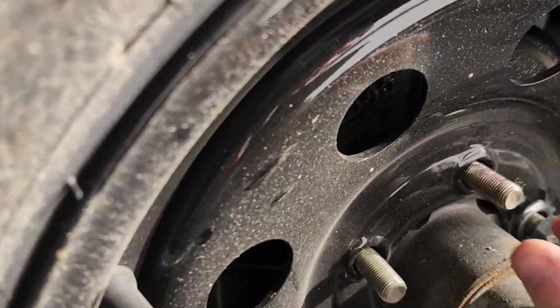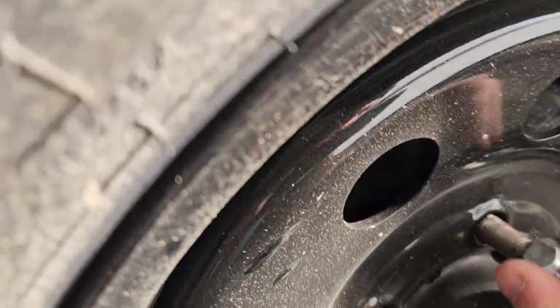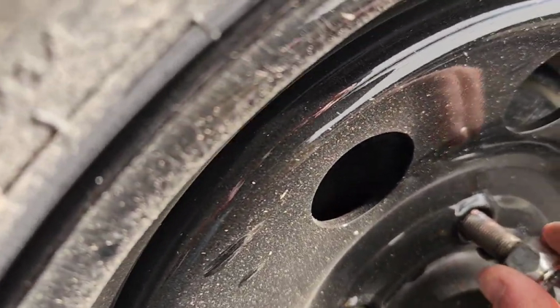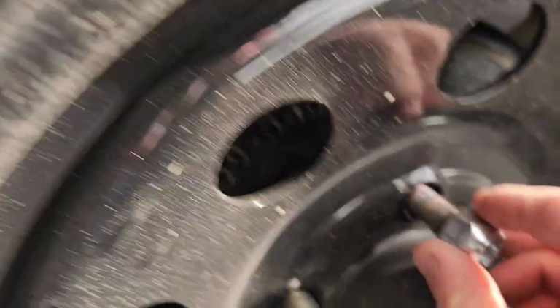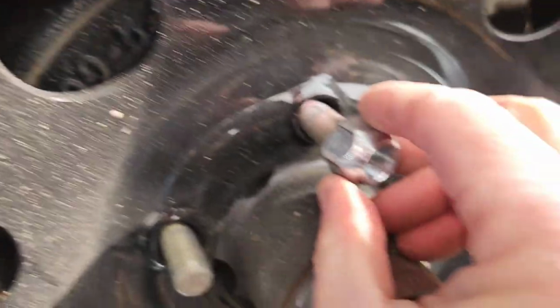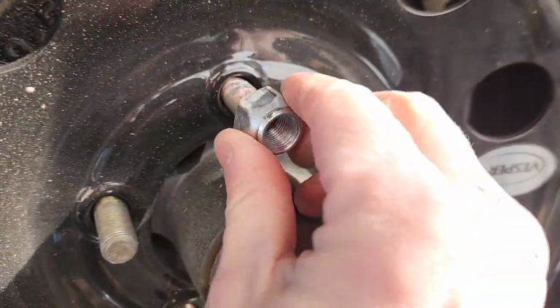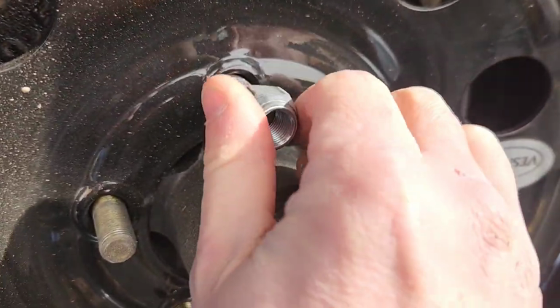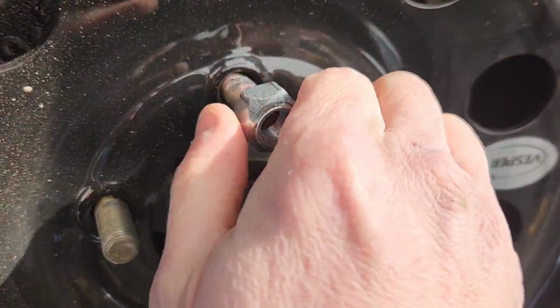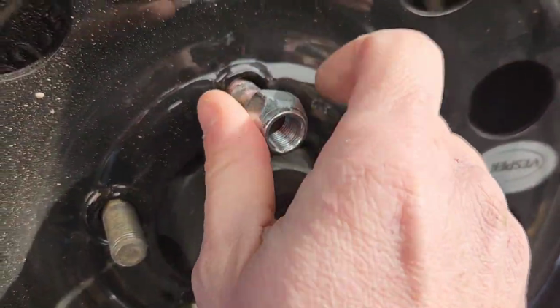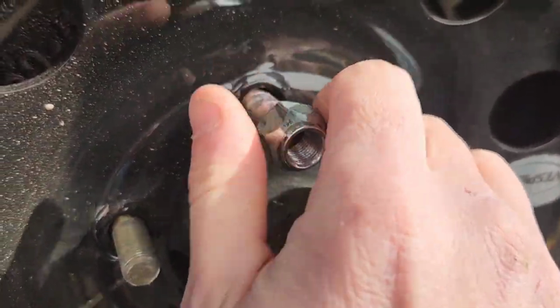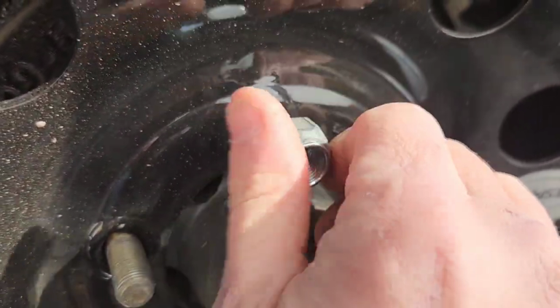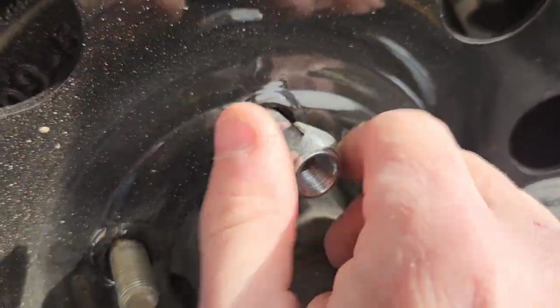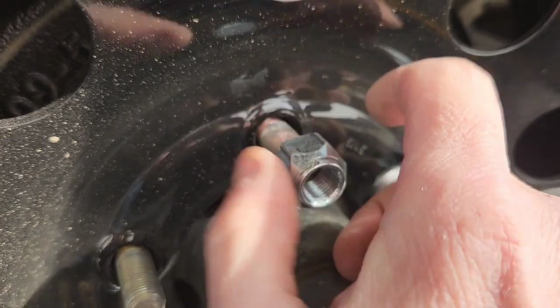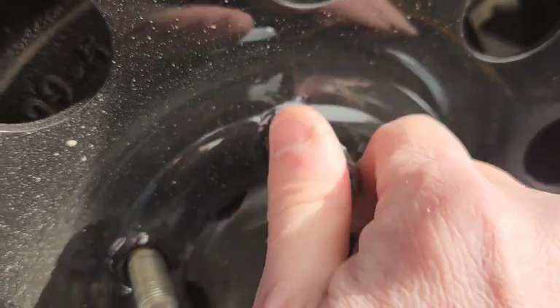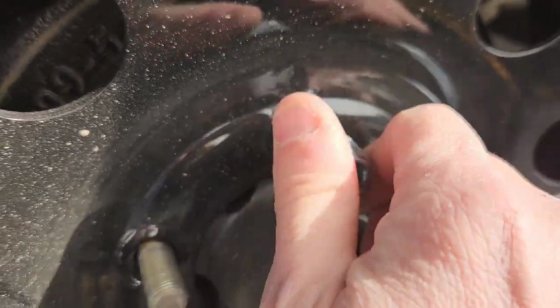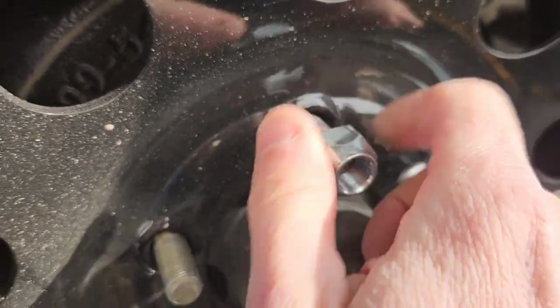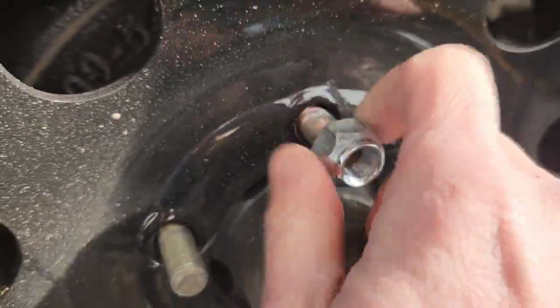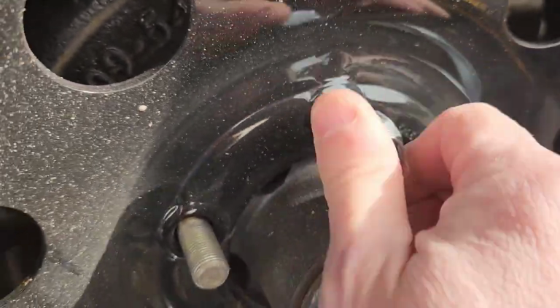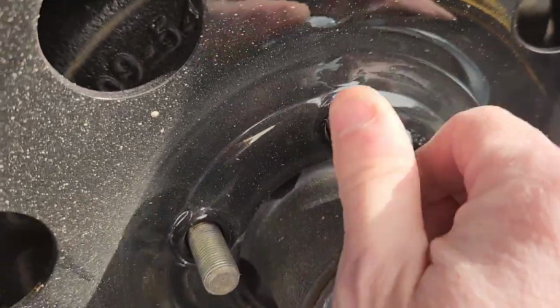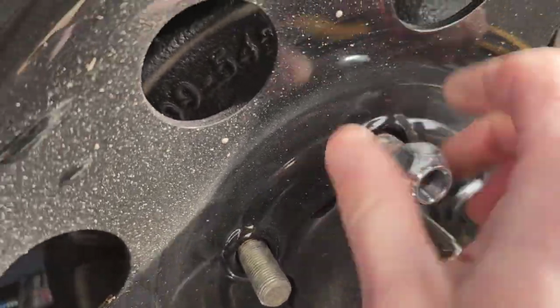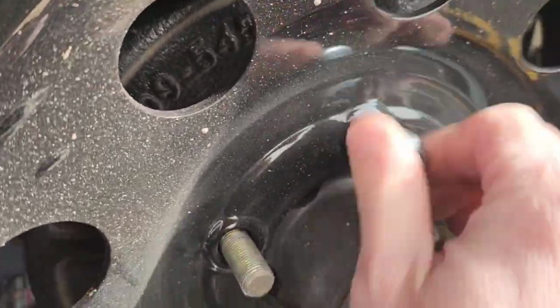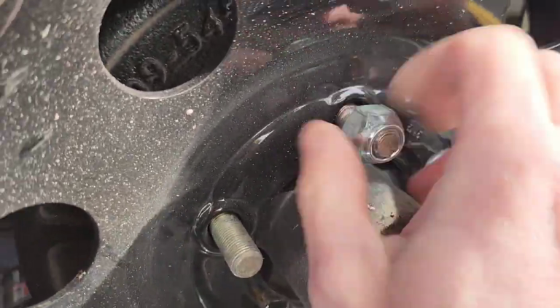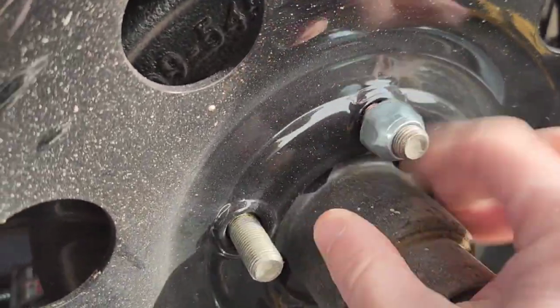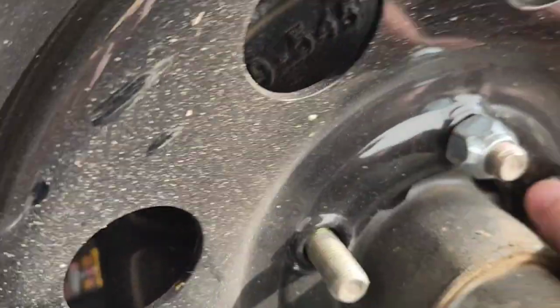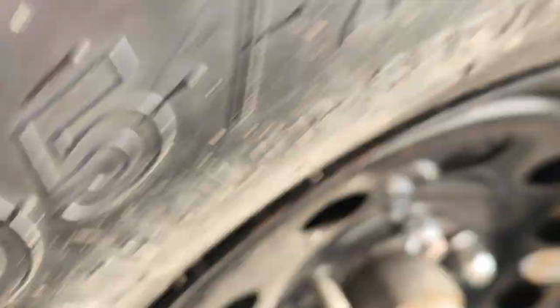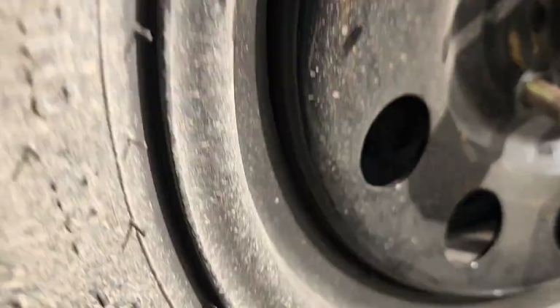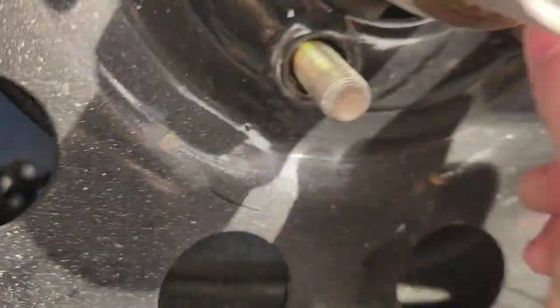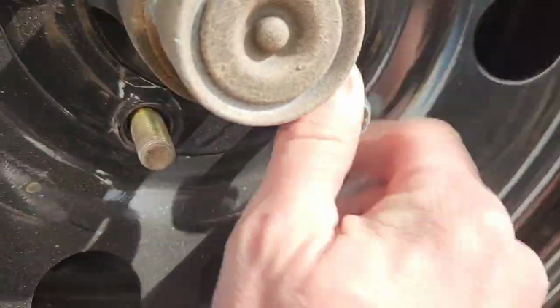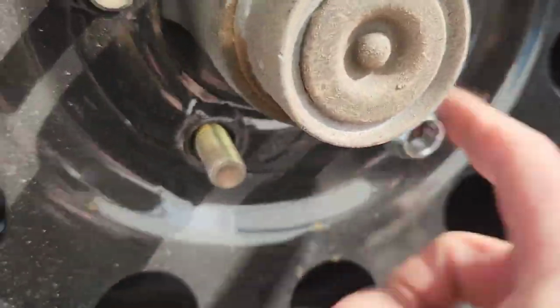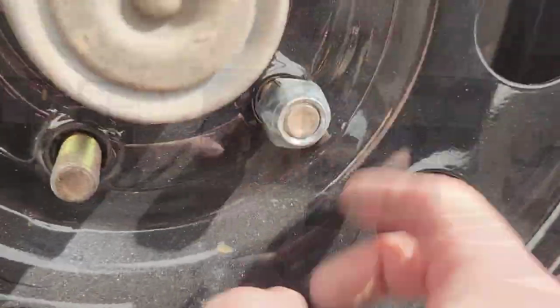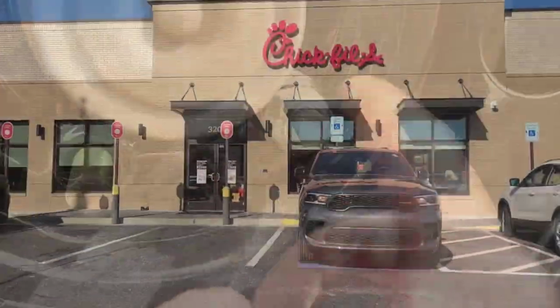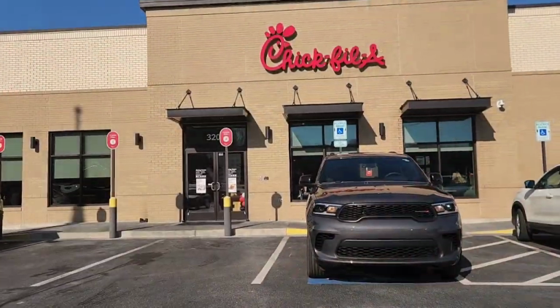And then yesterday it got to be late. I said, you know what, I'm not going to mess with this tonight. Let's just get this done next thing tomorrow morning. So here we are getting that tire checked.